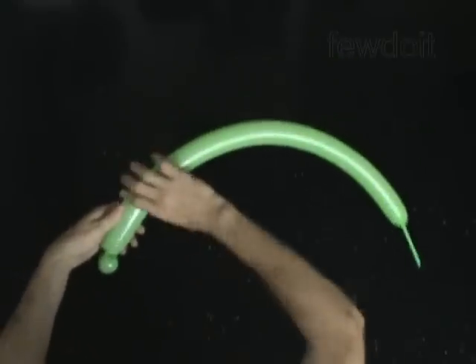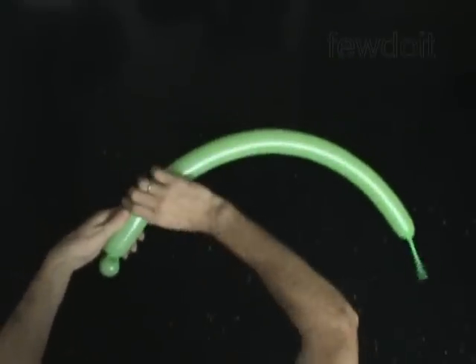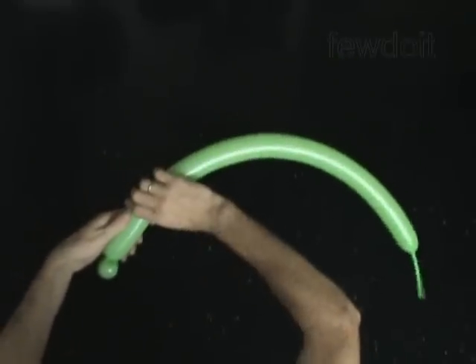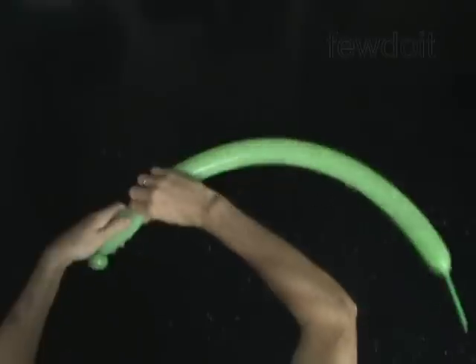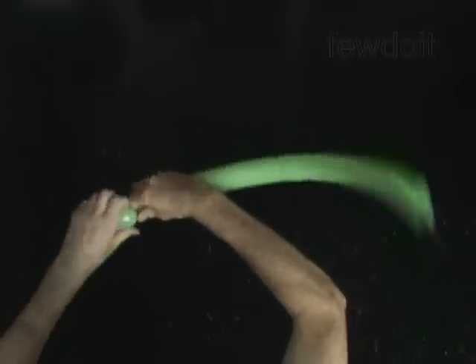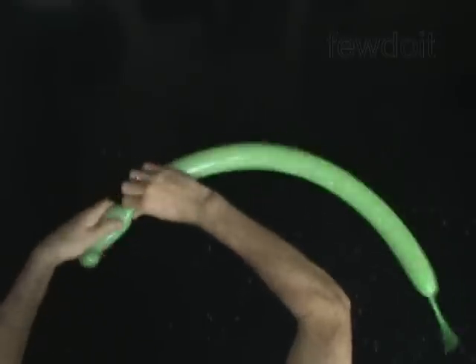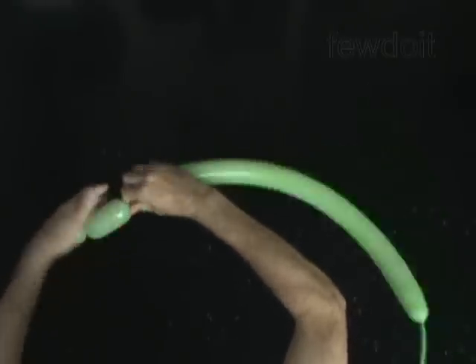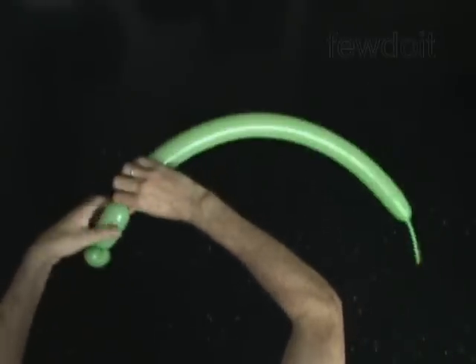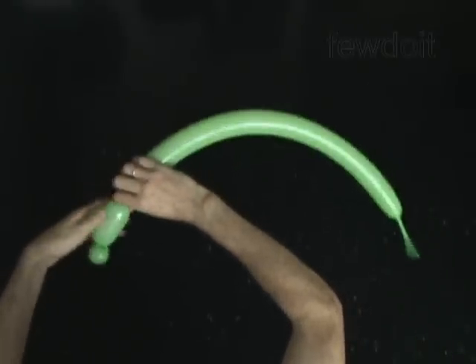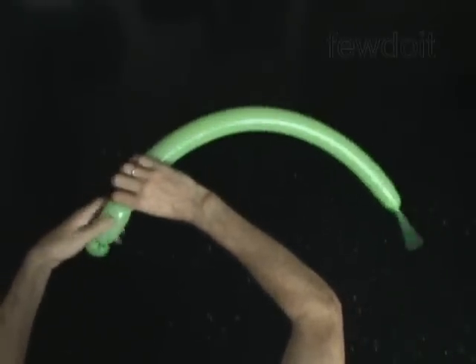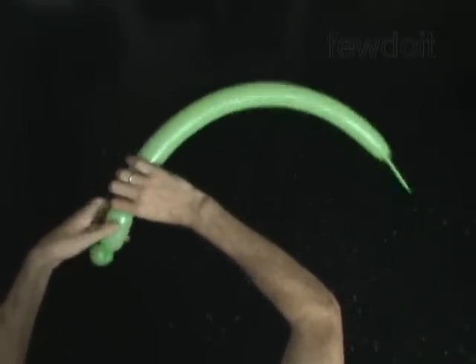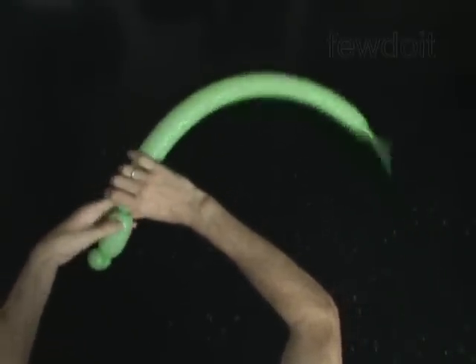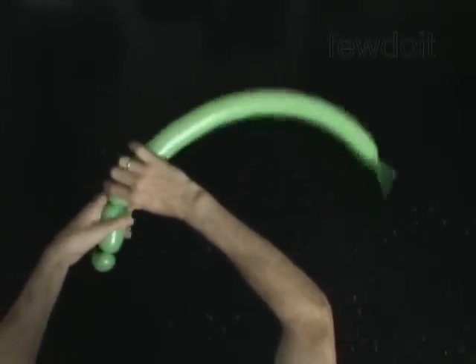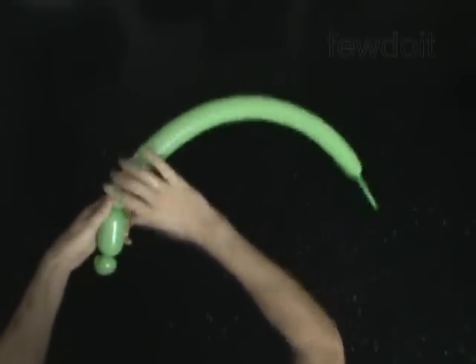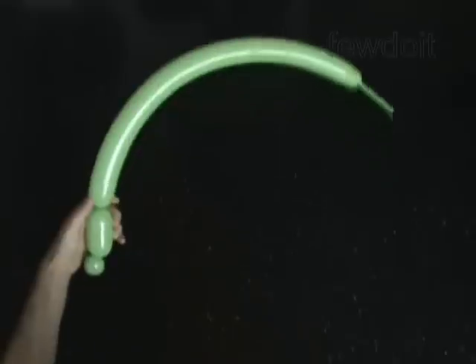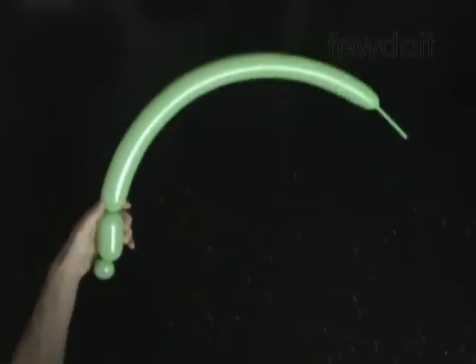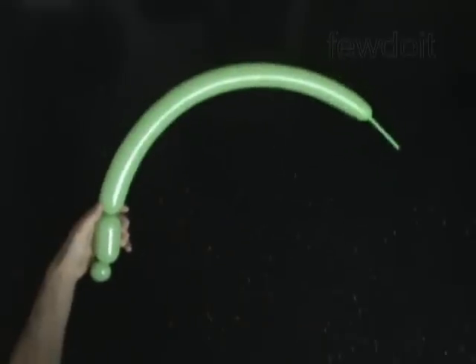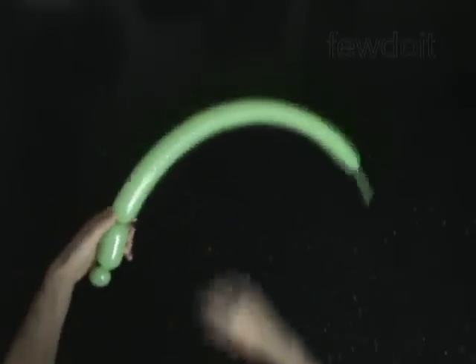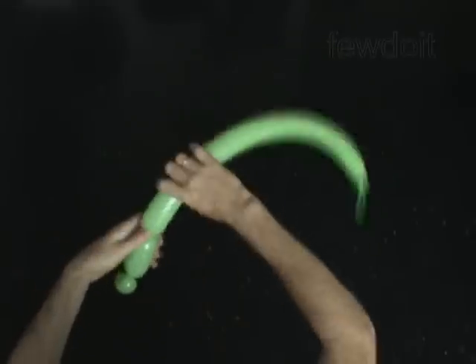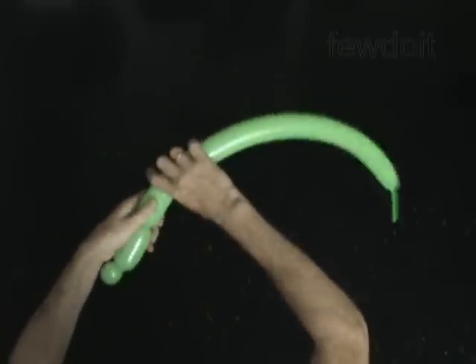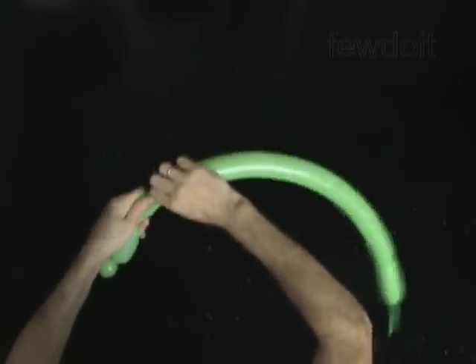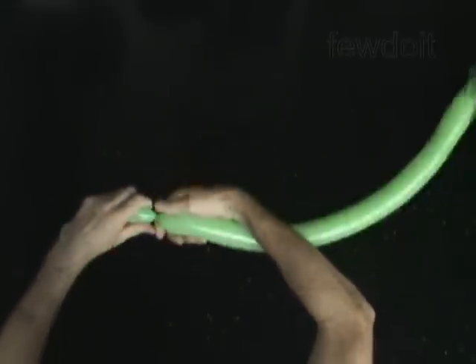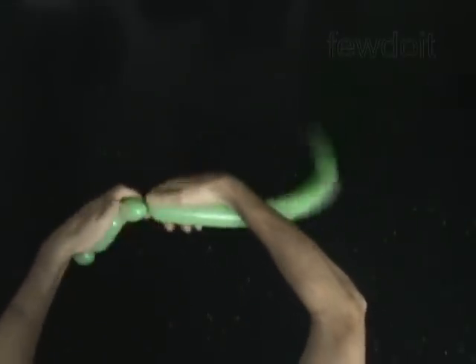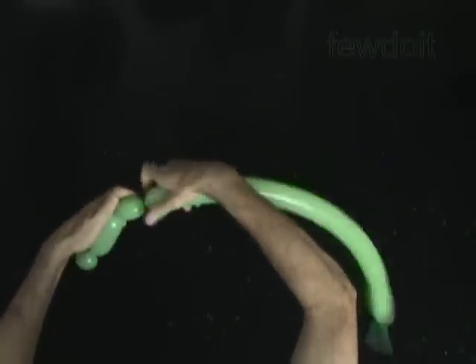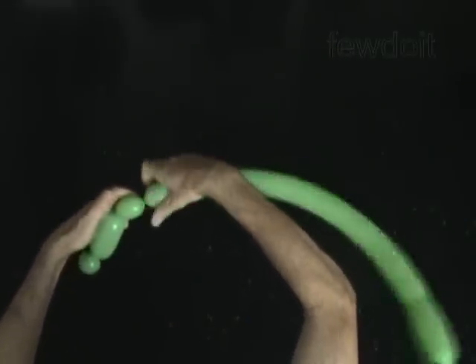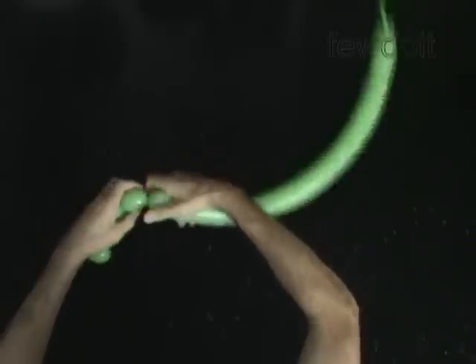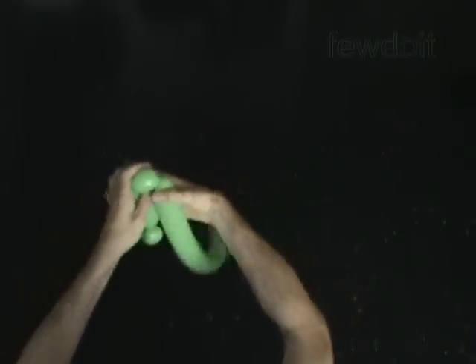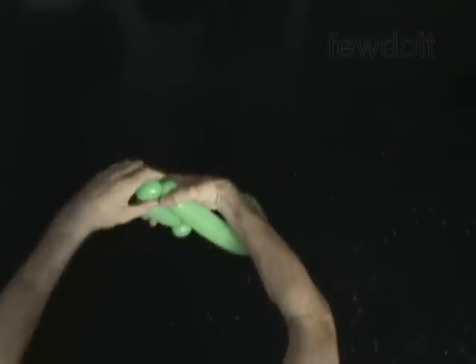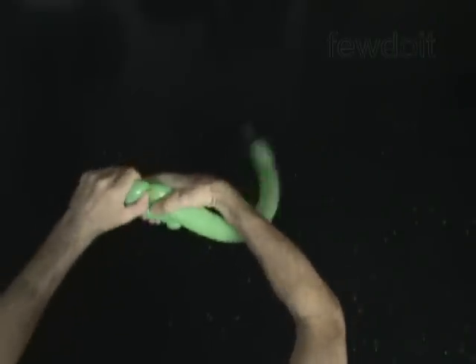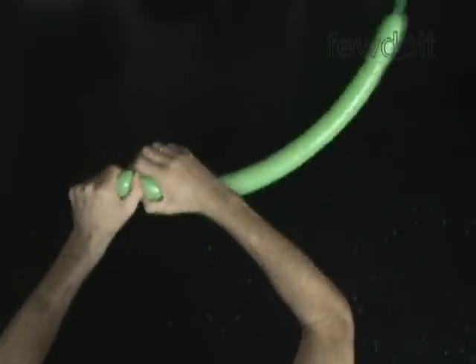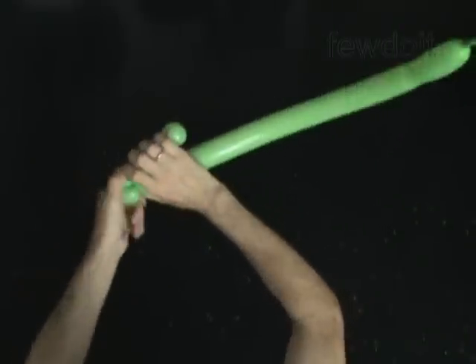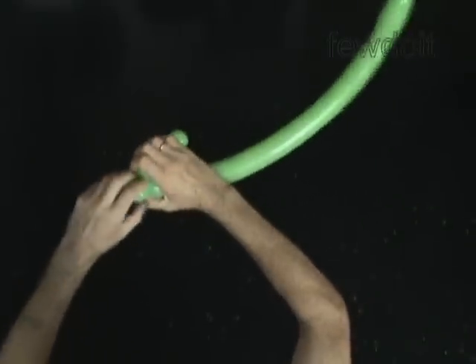Twist the second 4 inch bubble. Twist the third soft 1 inch bubble. Lock both ends of the third bubble in one lock twist.